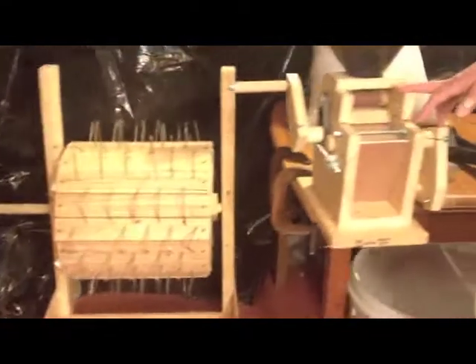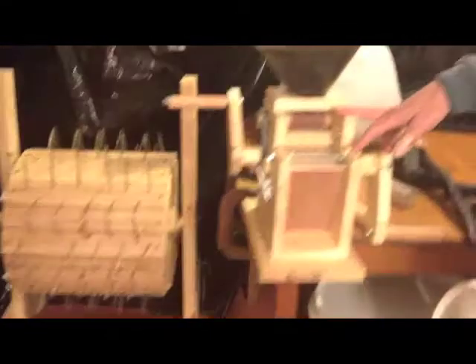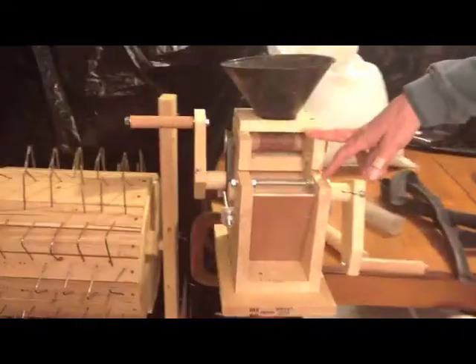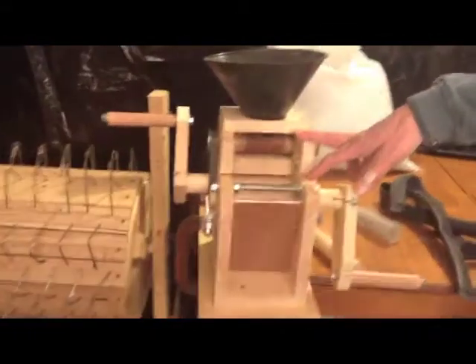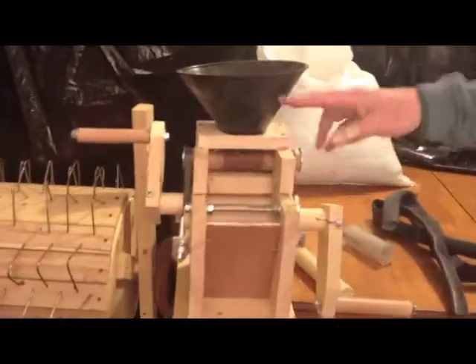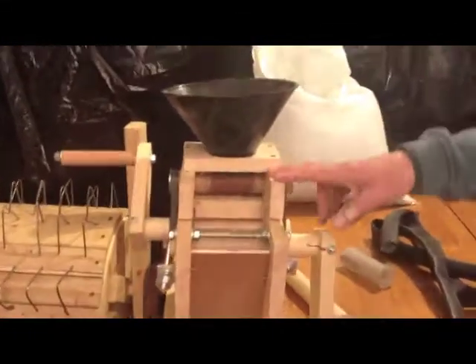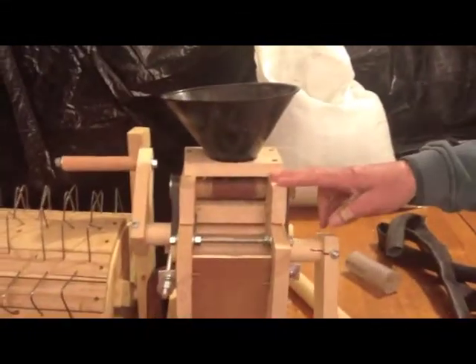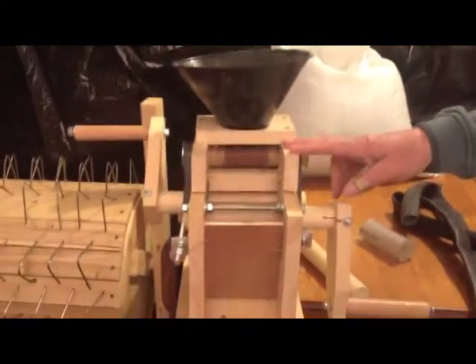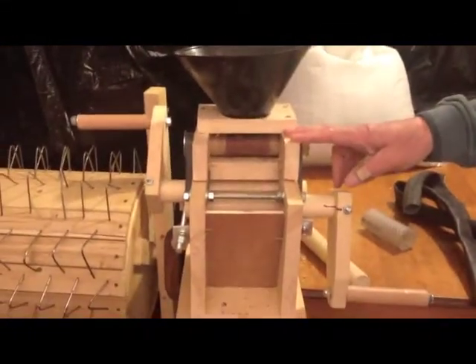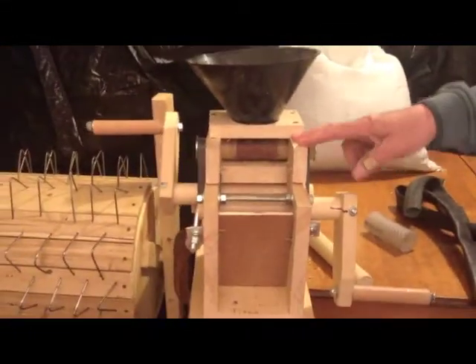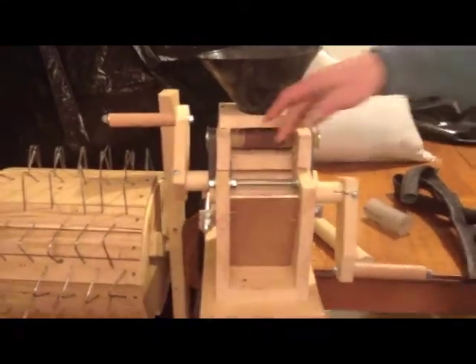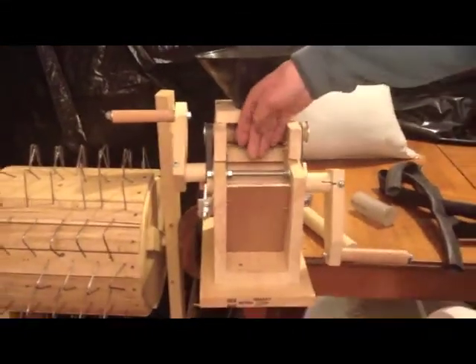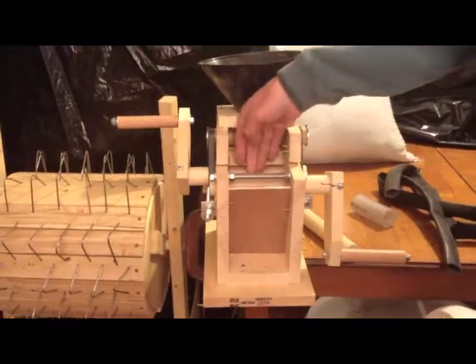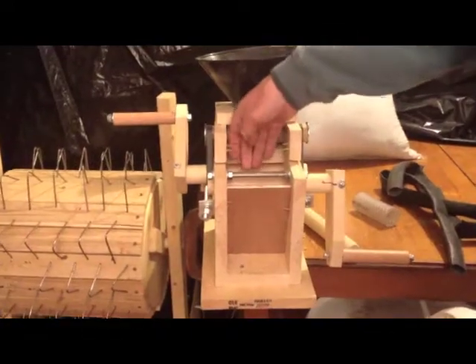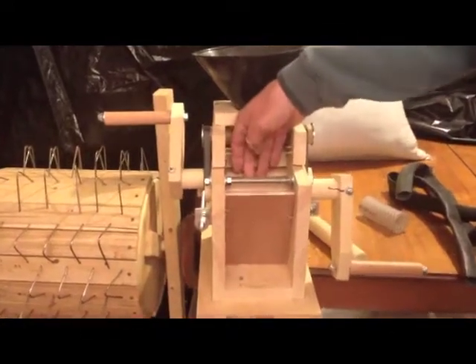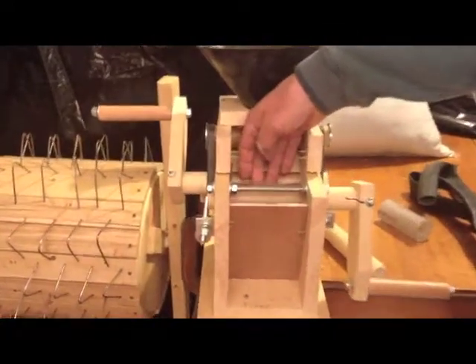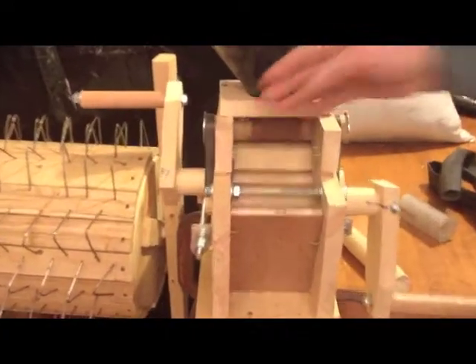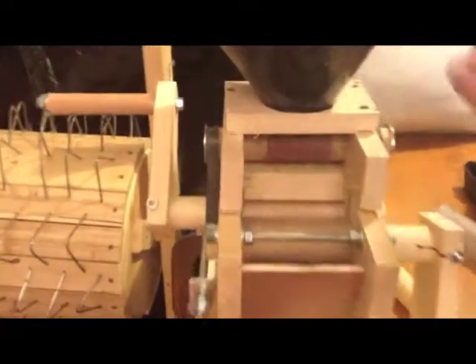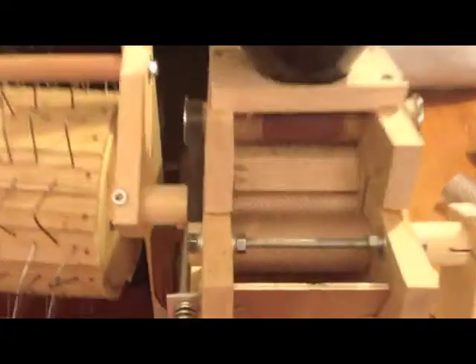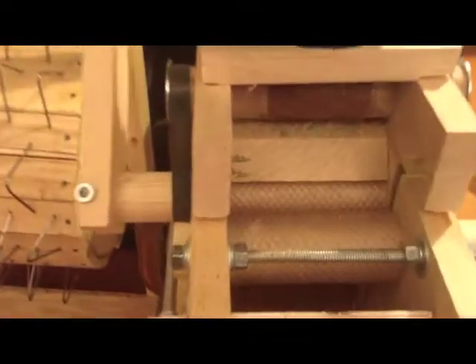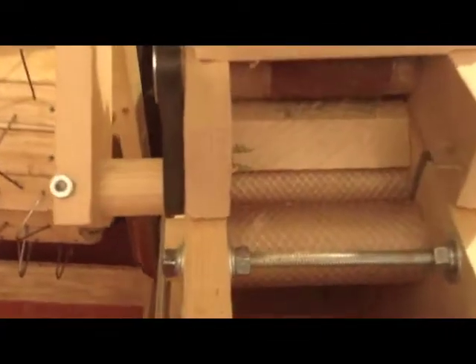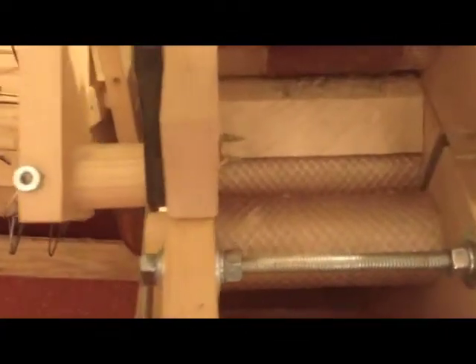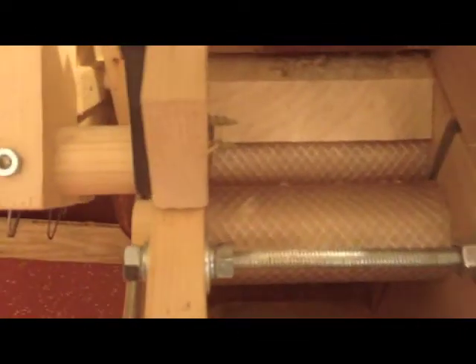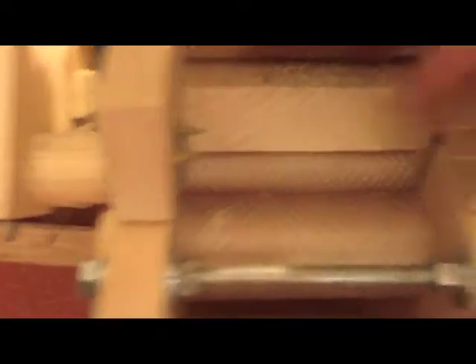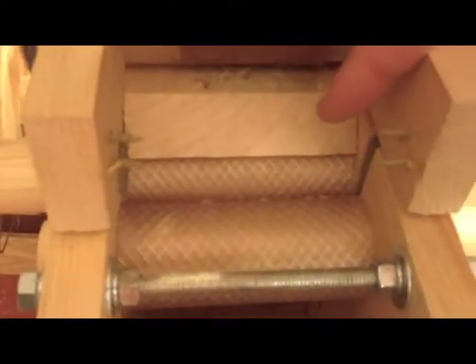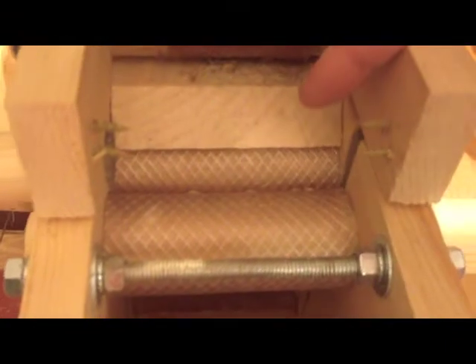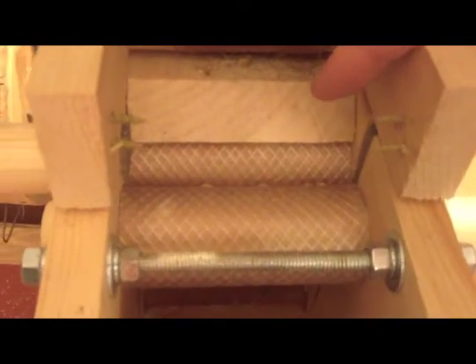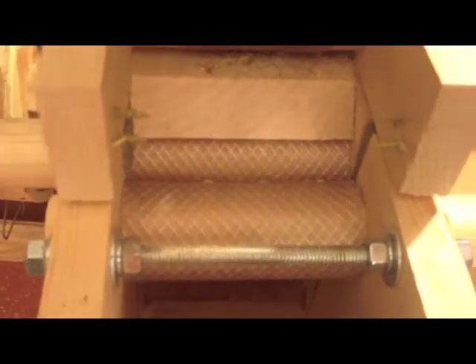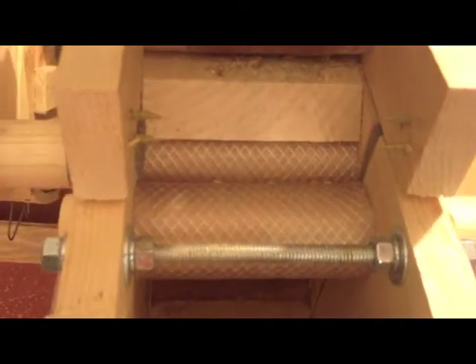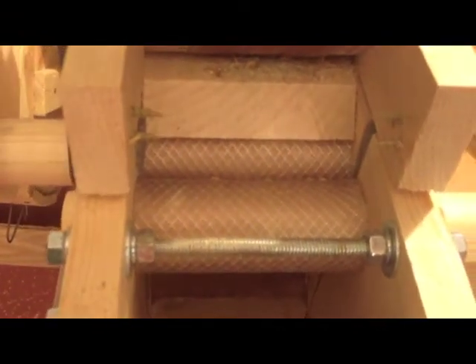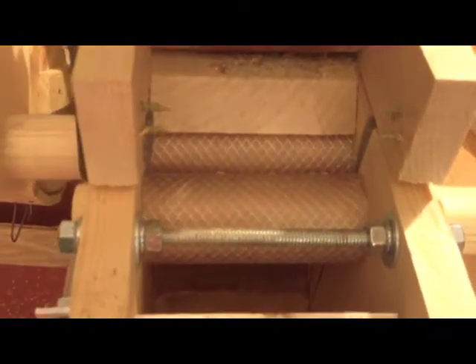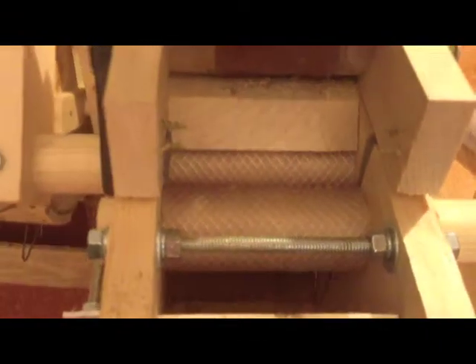Over here, we've developed a tabletop huller. The principle is there are two rollers right here. One goes forward, one goes reverse, the rice gets pinched, and the hulls get knocked off.